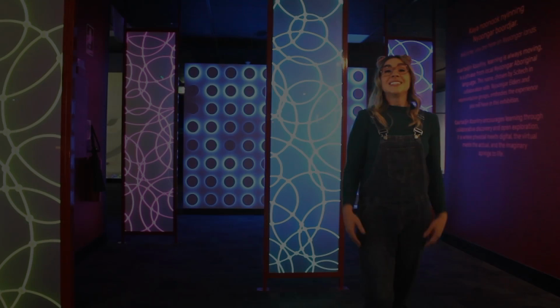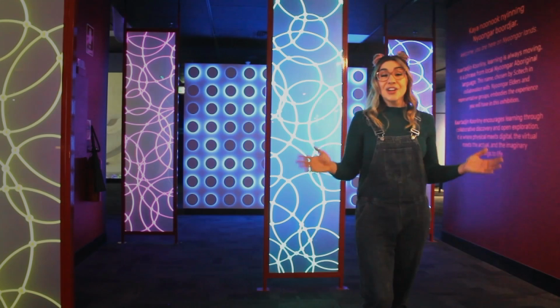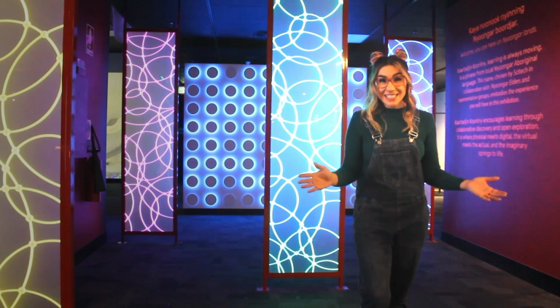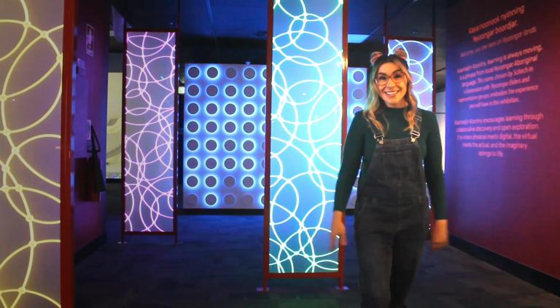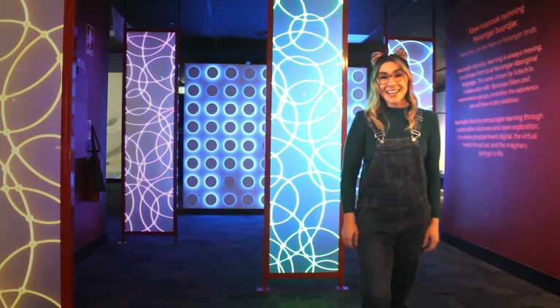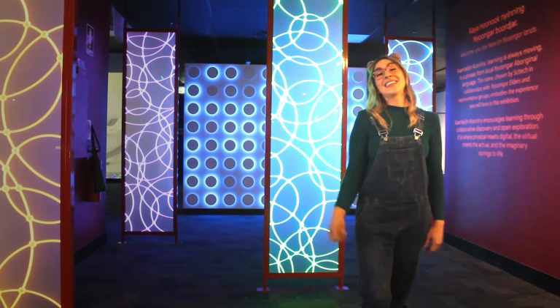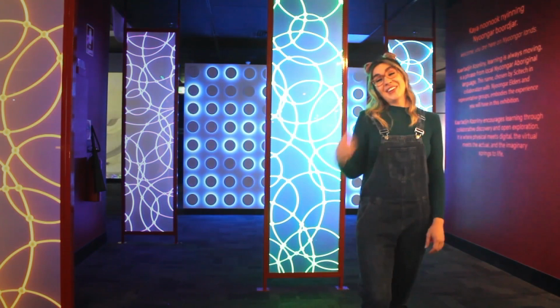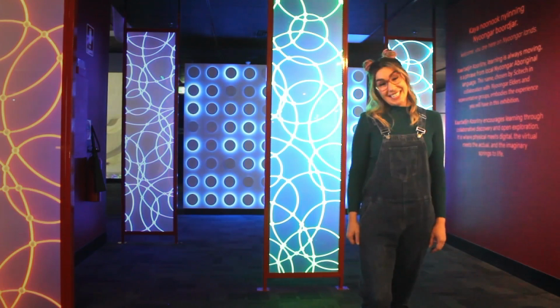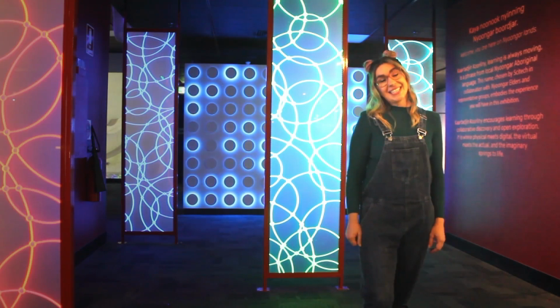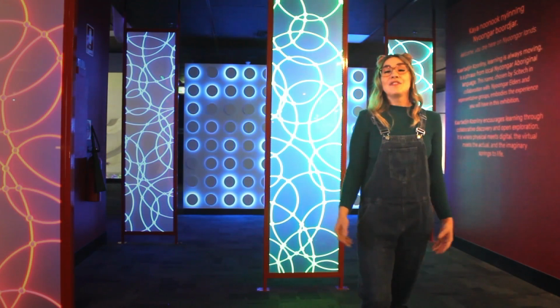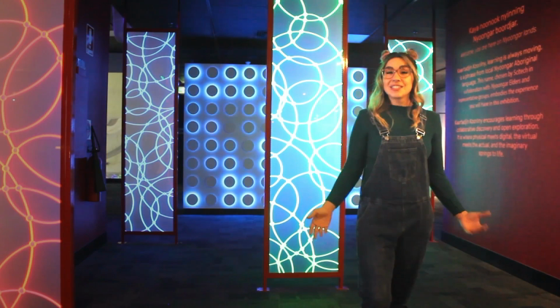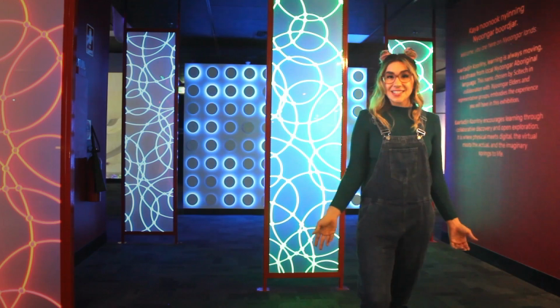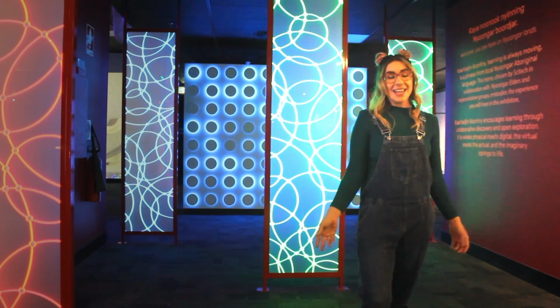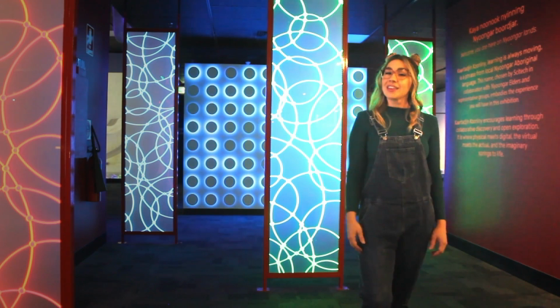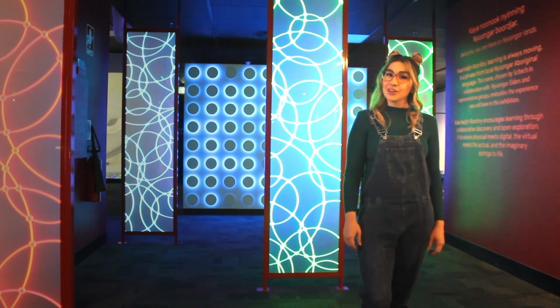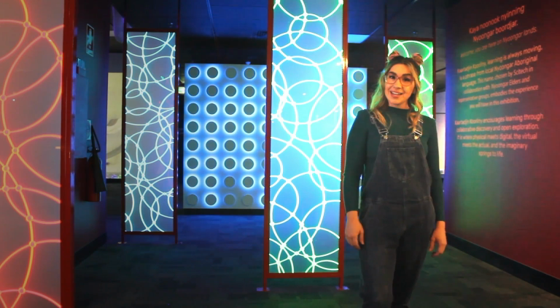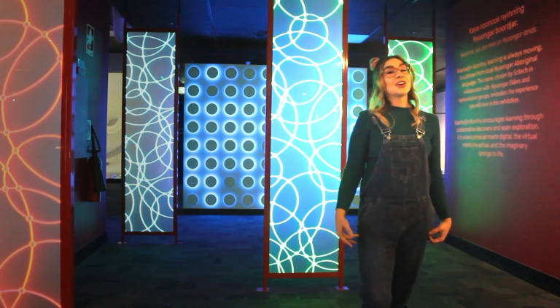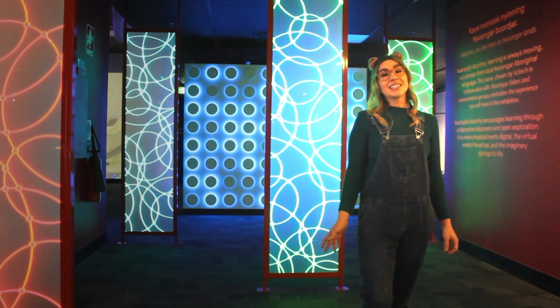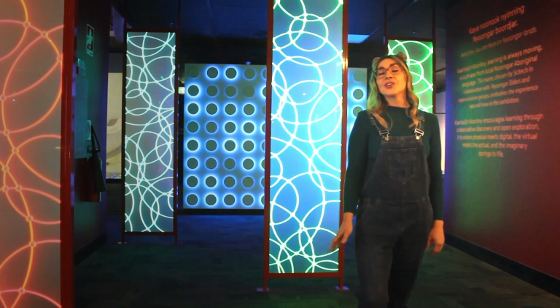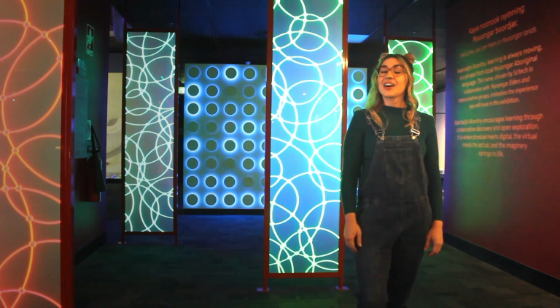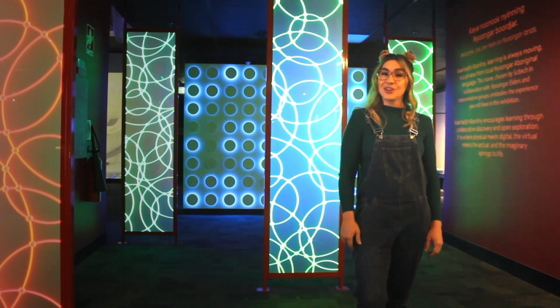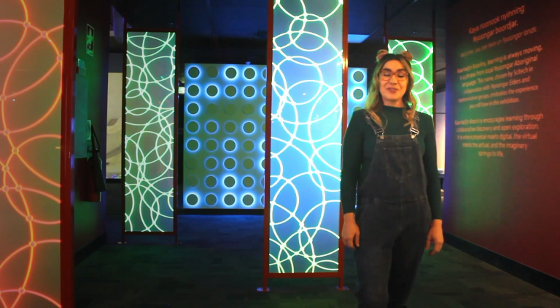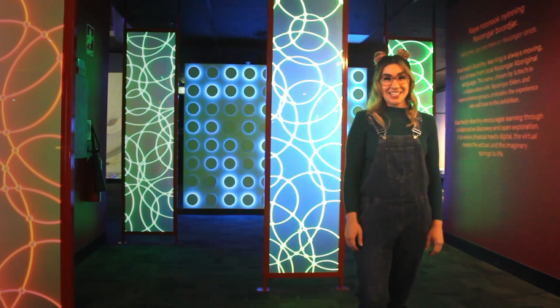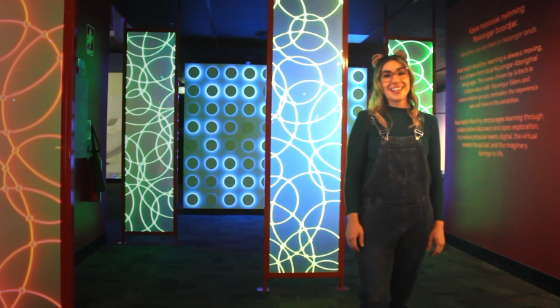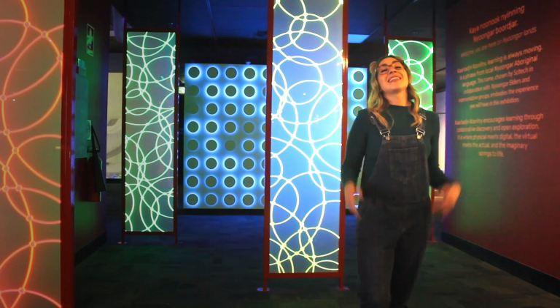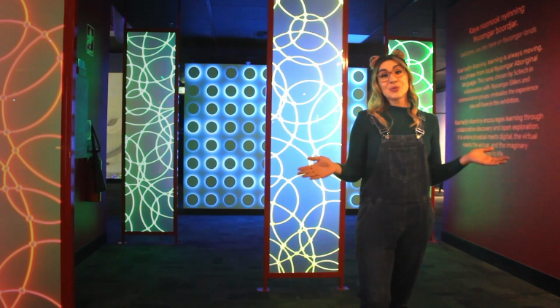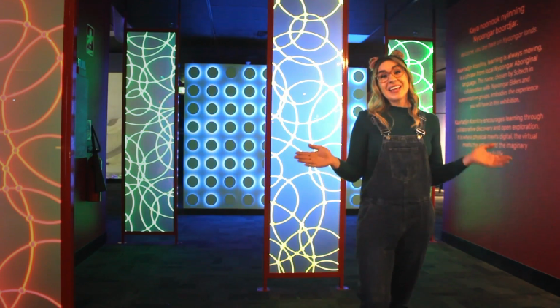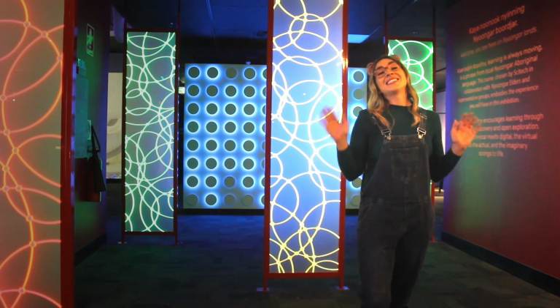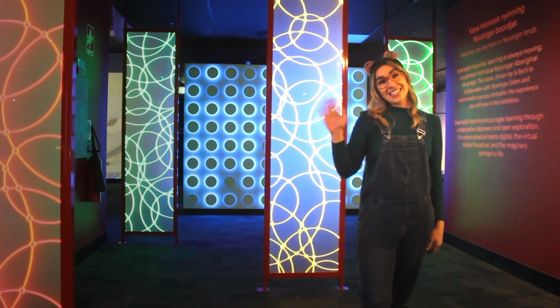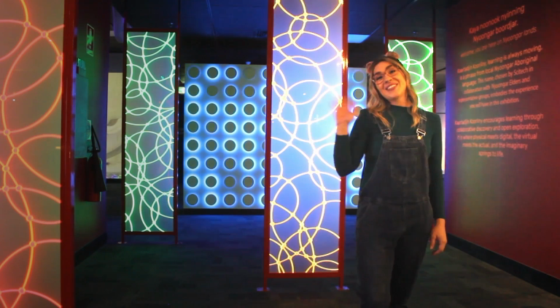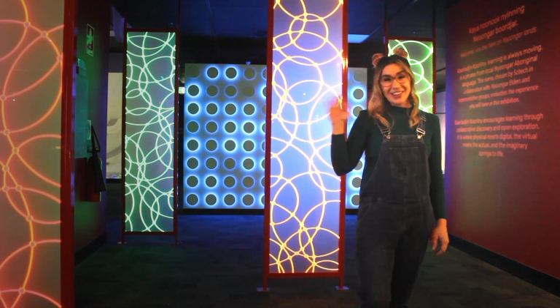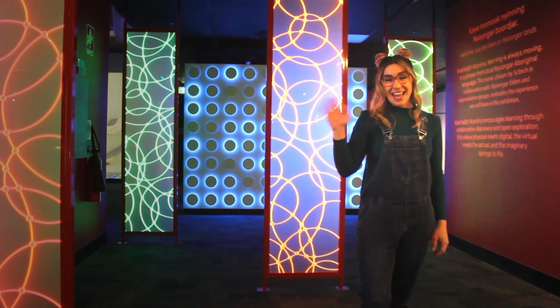Did you learn a lot today at SciTech? Because I know I did. If you would like to visit SciTech, check them out online — go to scitech.org.au for information. Thanks for joining me. See you next time on Learning with Katie.